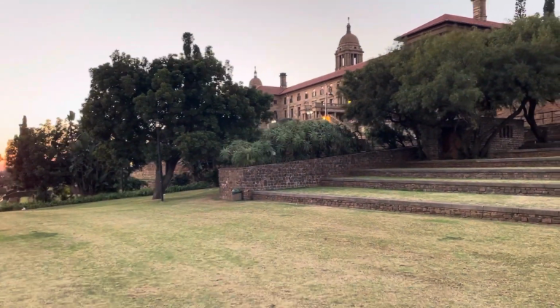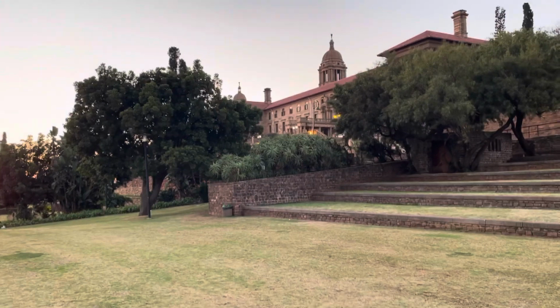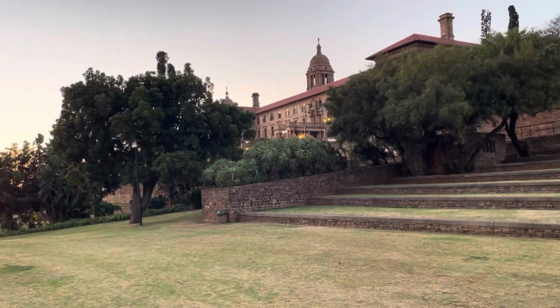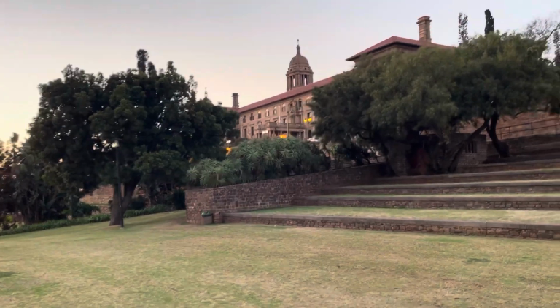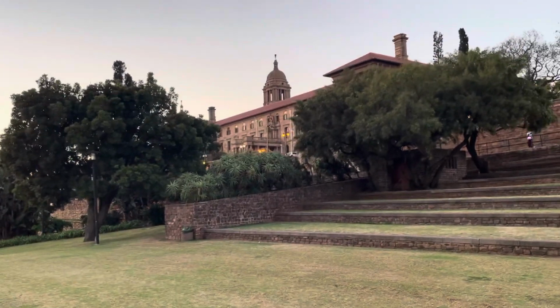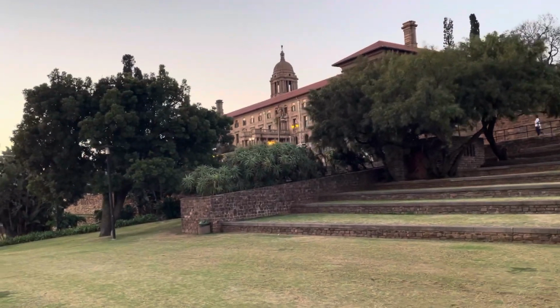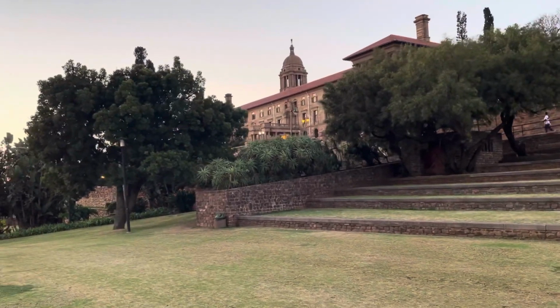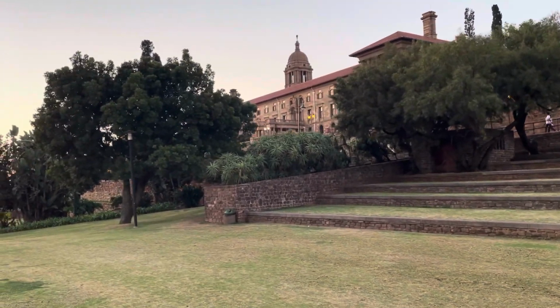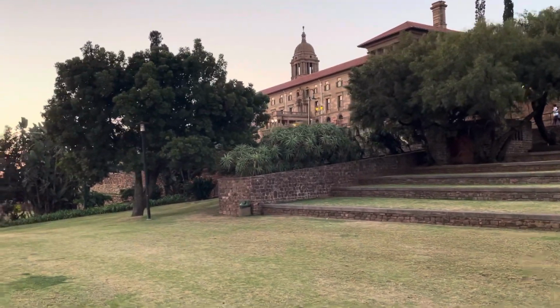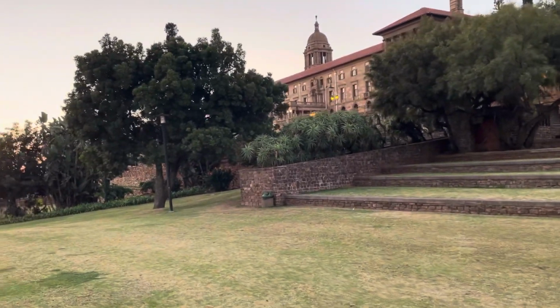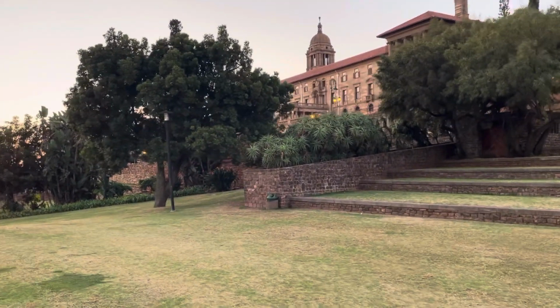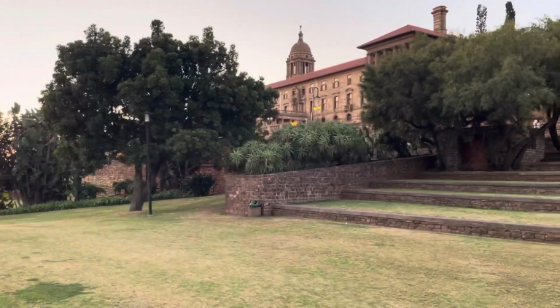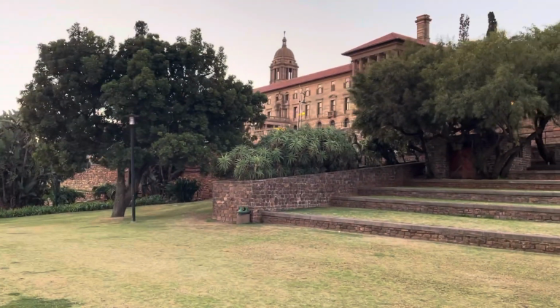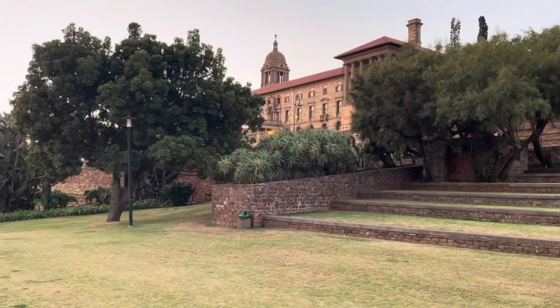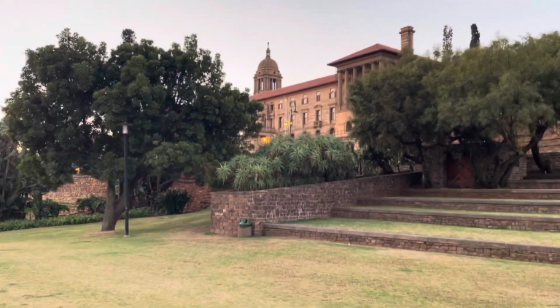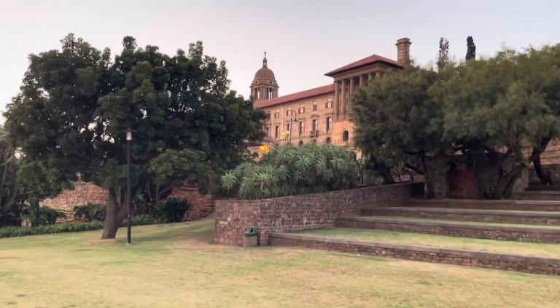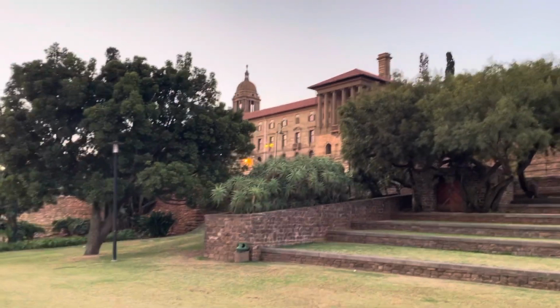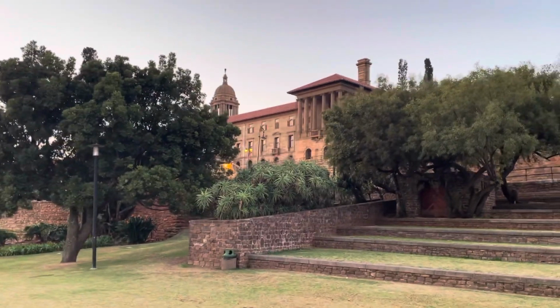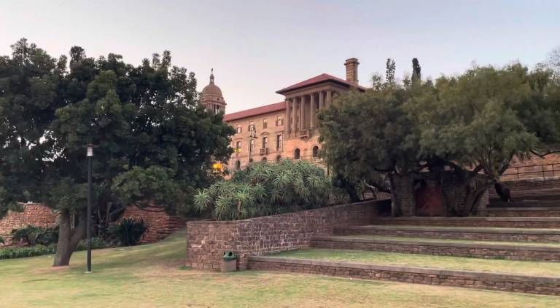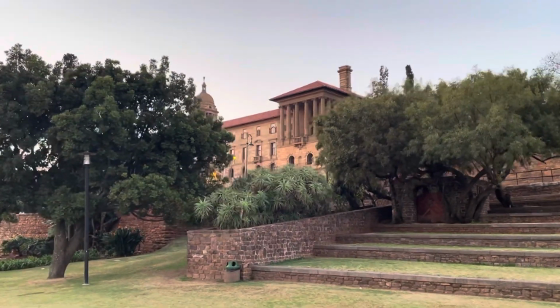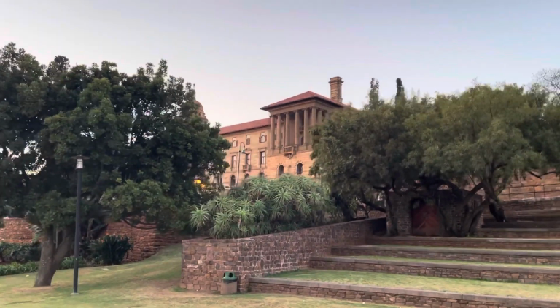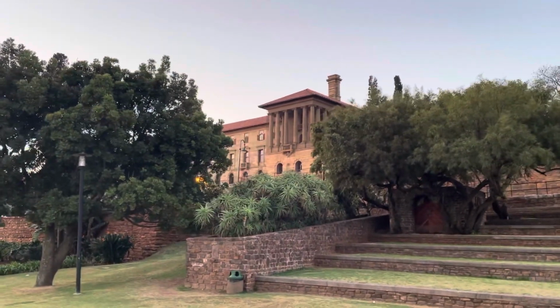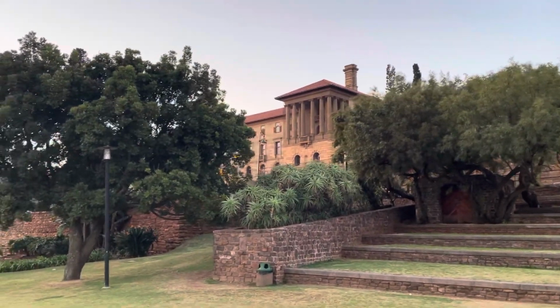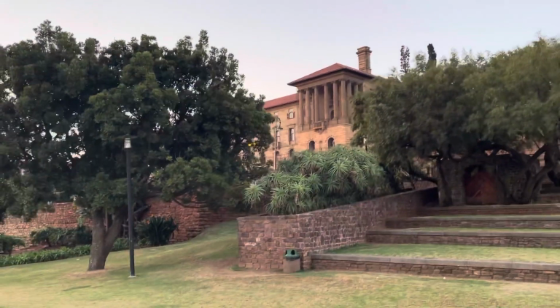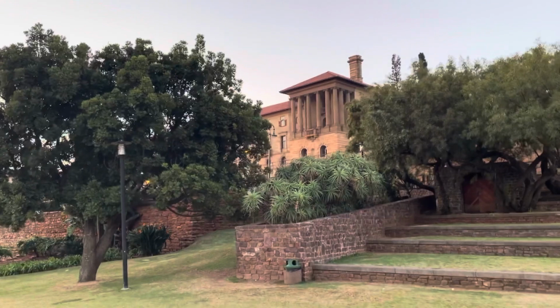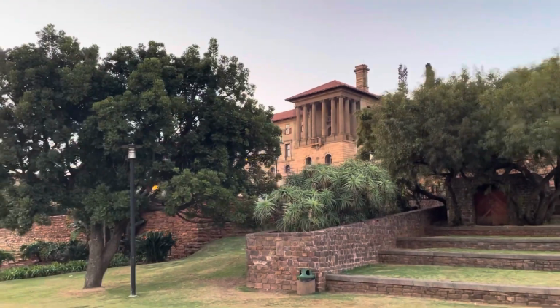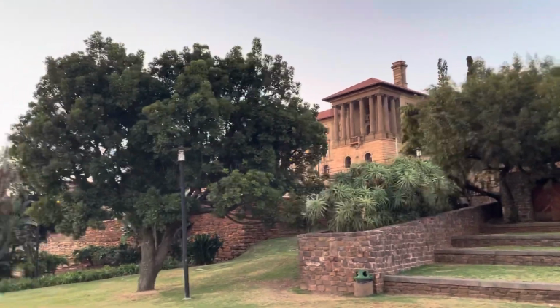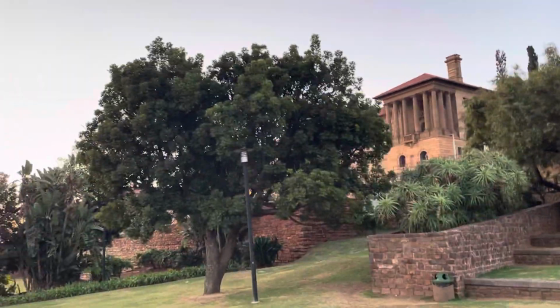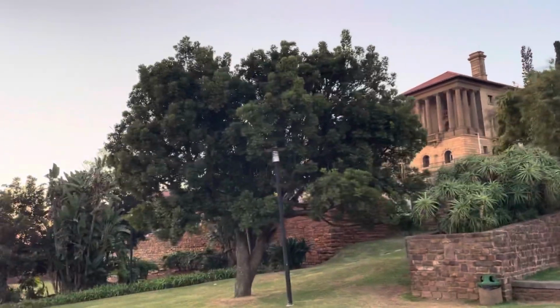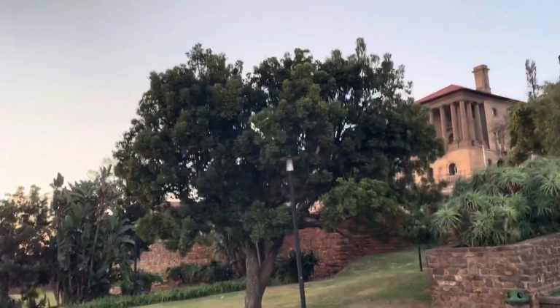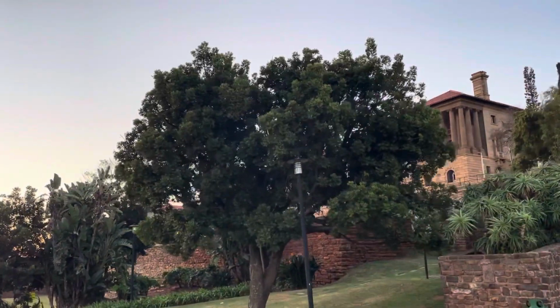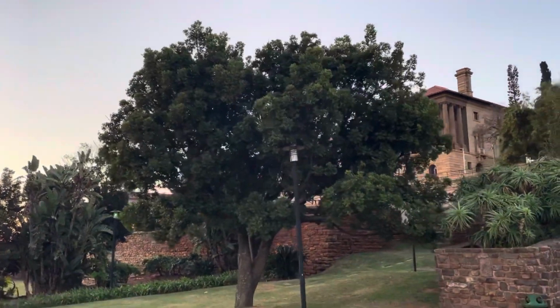The Union Building has two wings — eastern two blocks. As you can see here, this is the Union Building. I am going to walk around here just to show you.